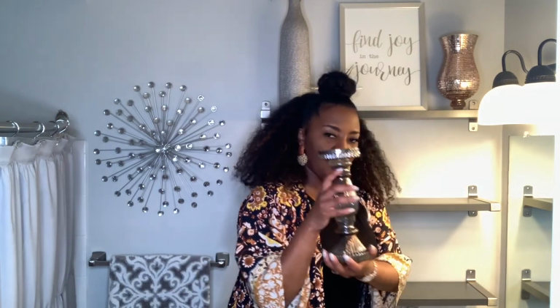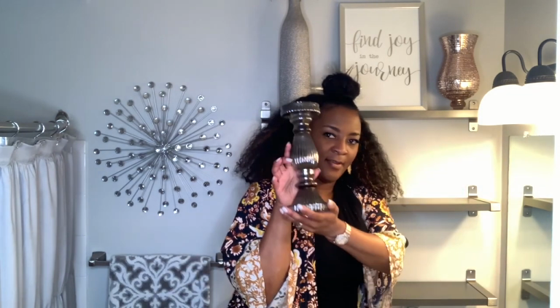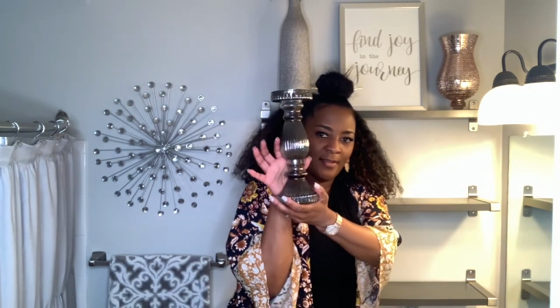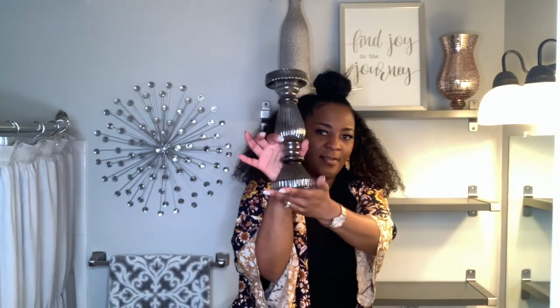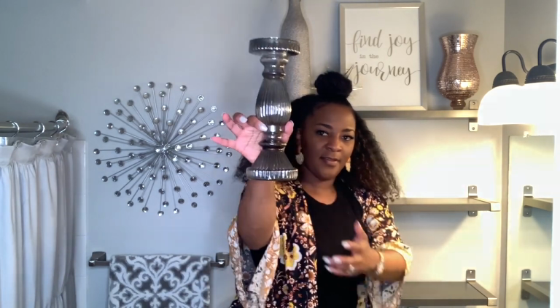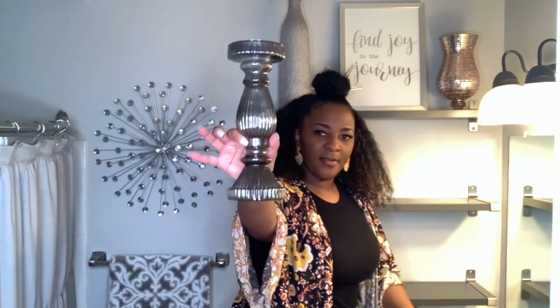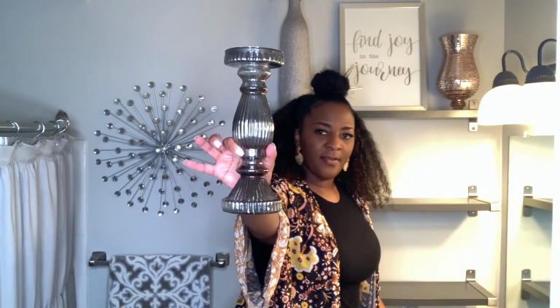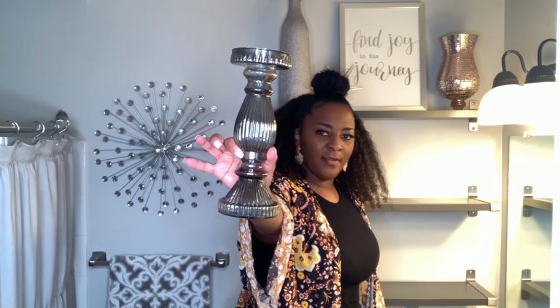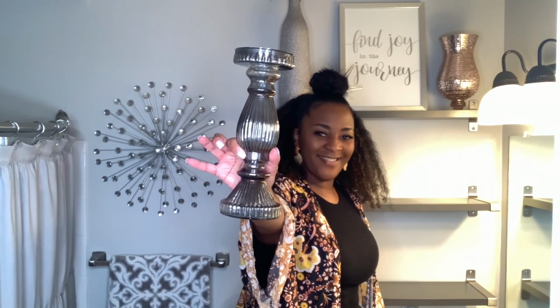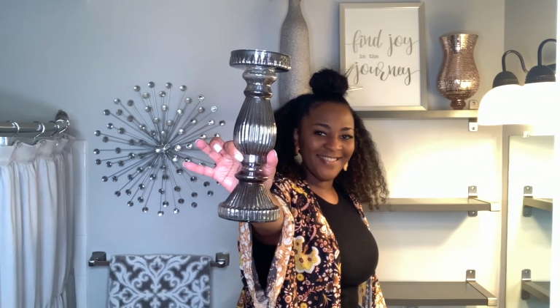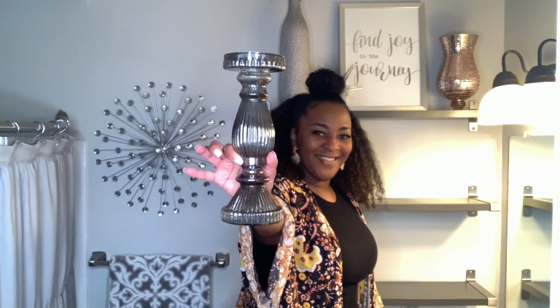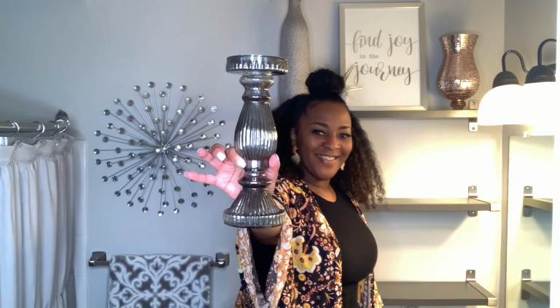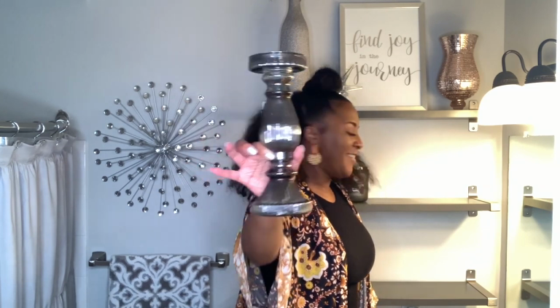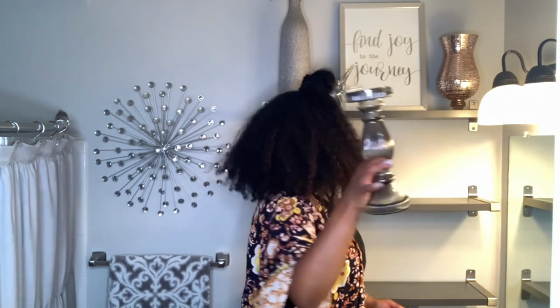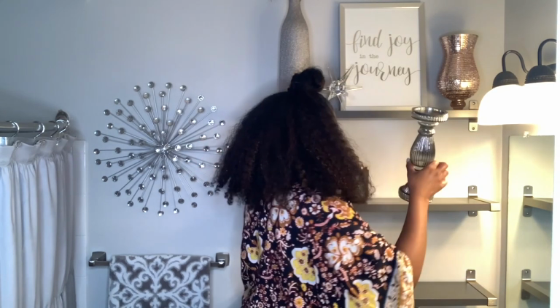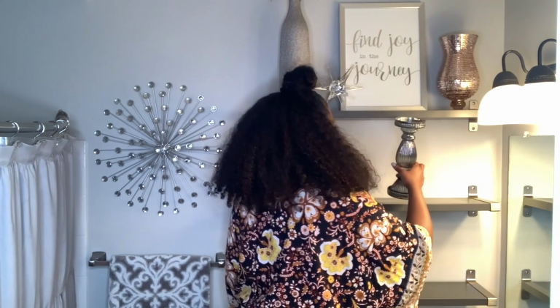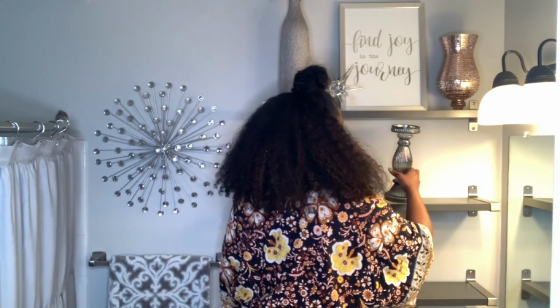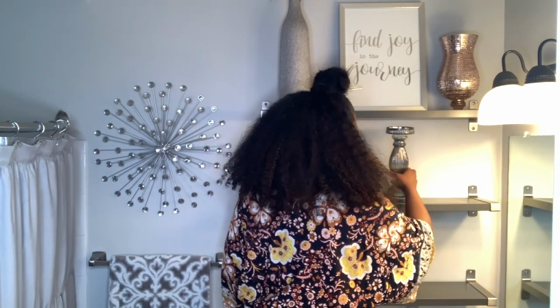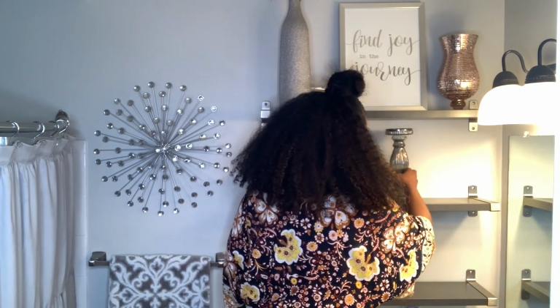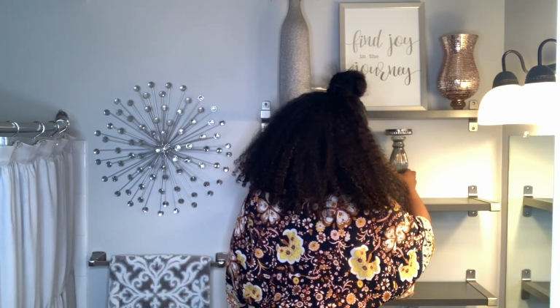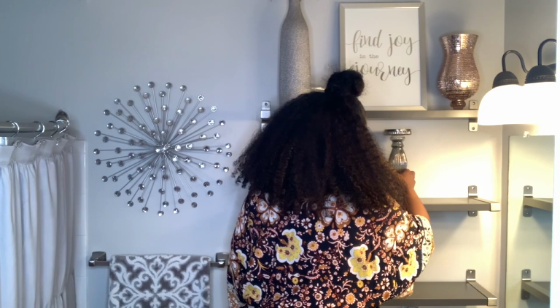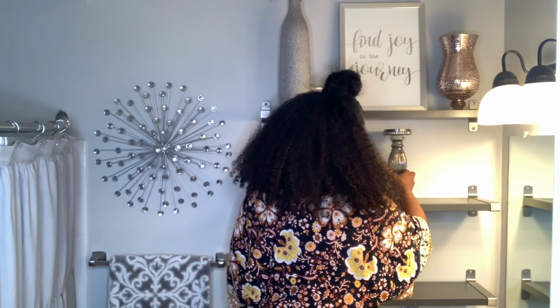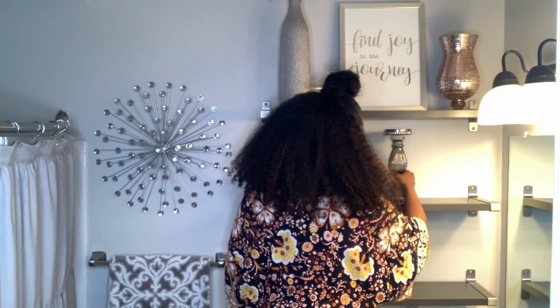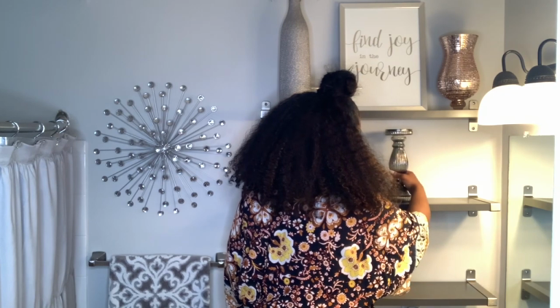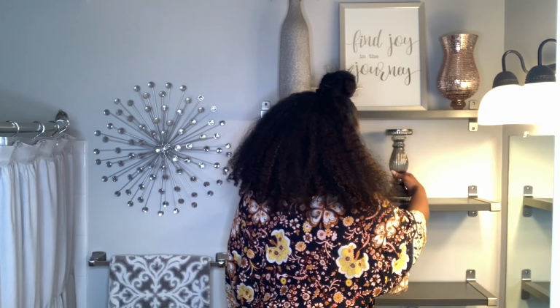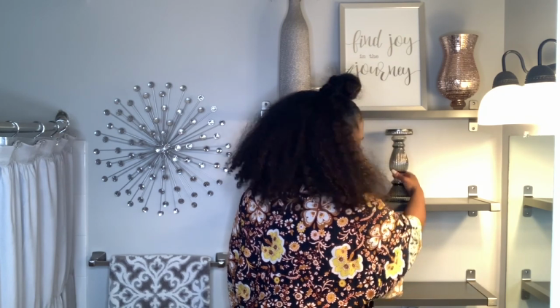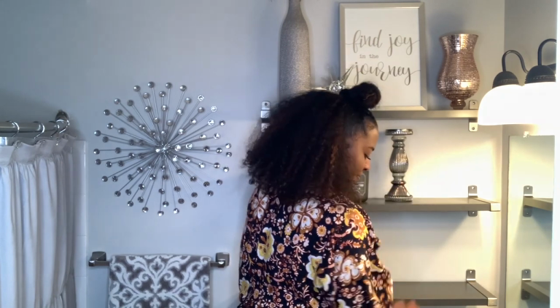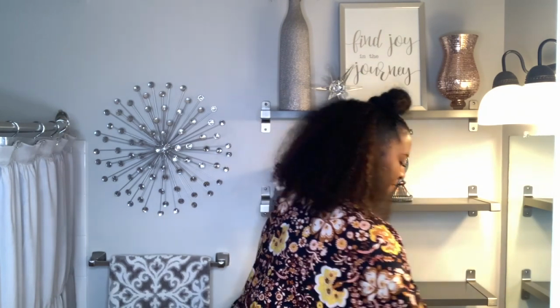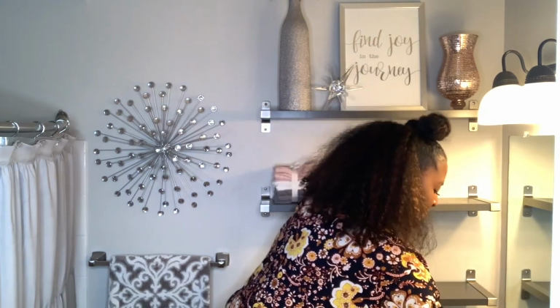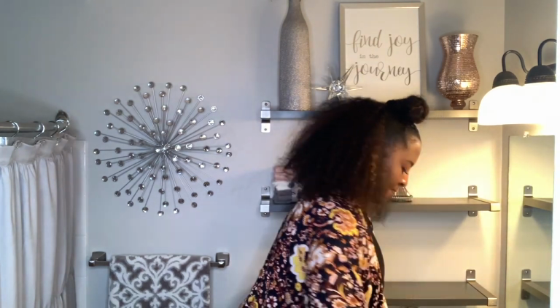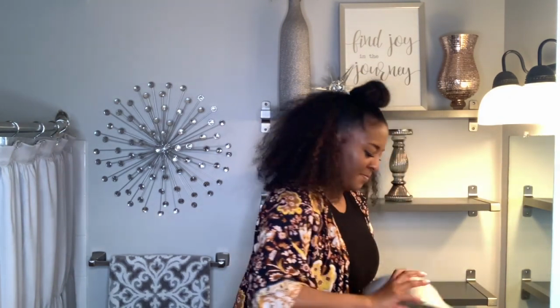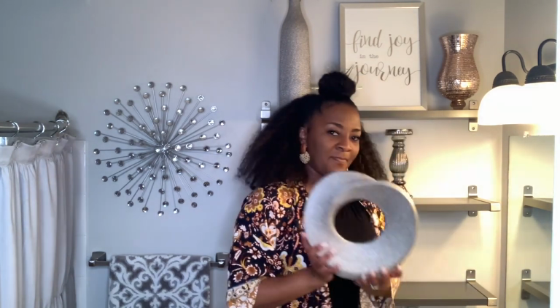This candle holder came from Burlington and I don't know if you can tell but it's iridescent. There's not enough space for me to put a candle on top of it but I feel like it makes a statement even without a candle.